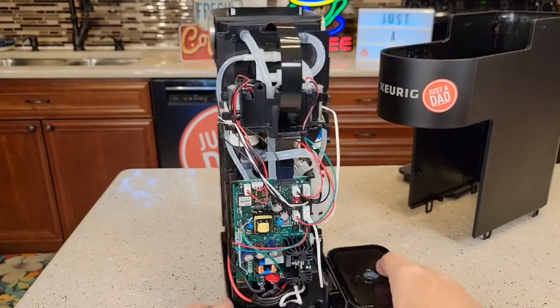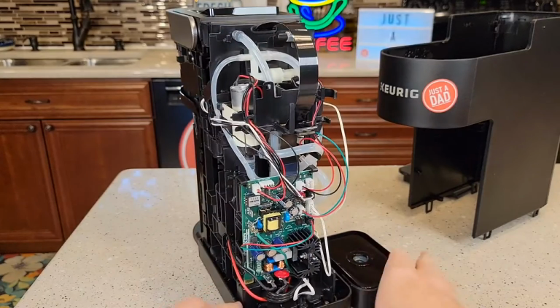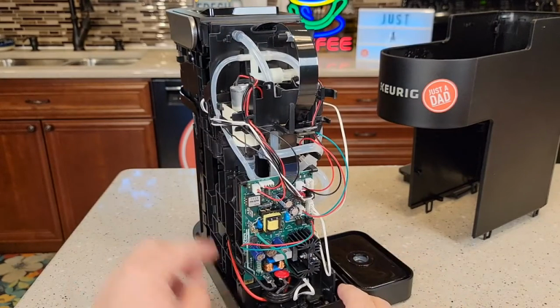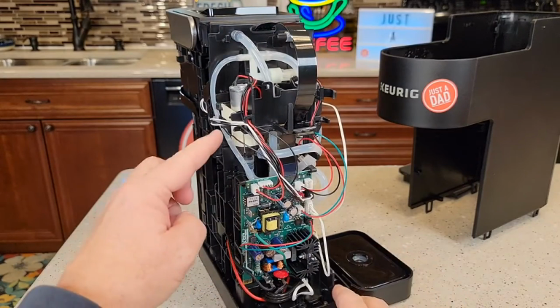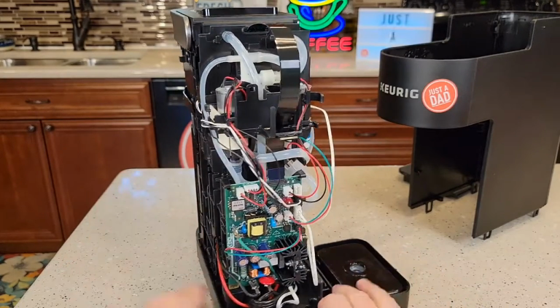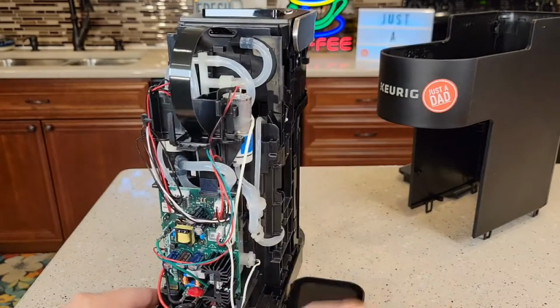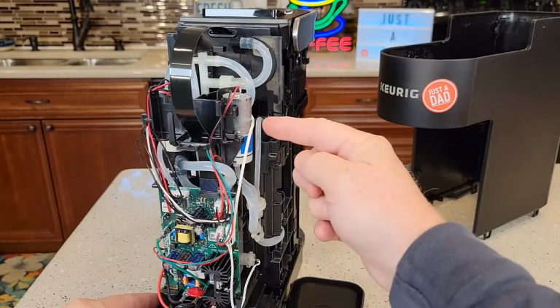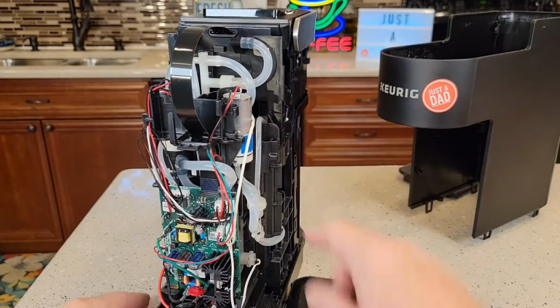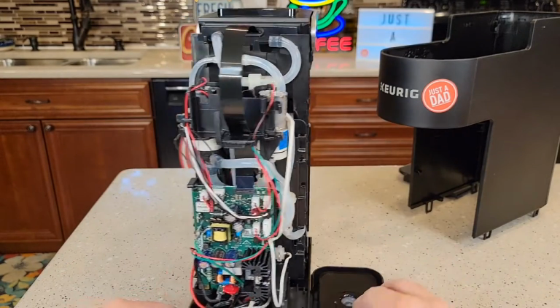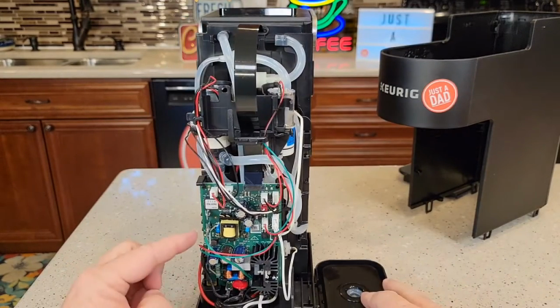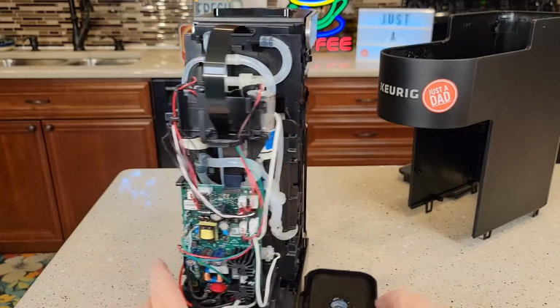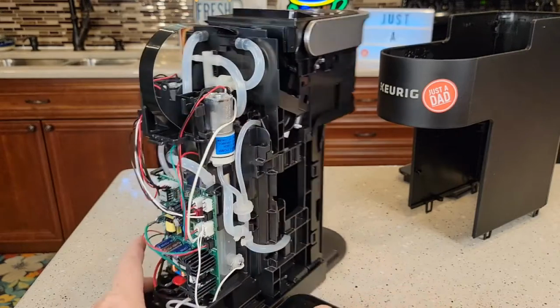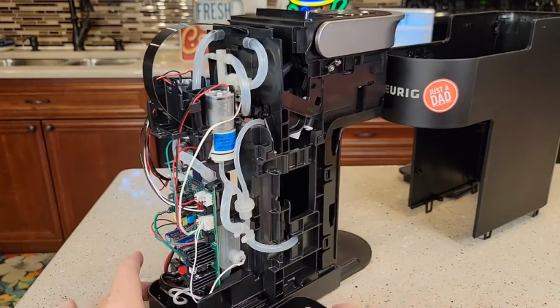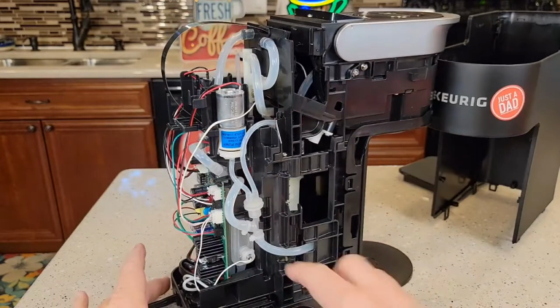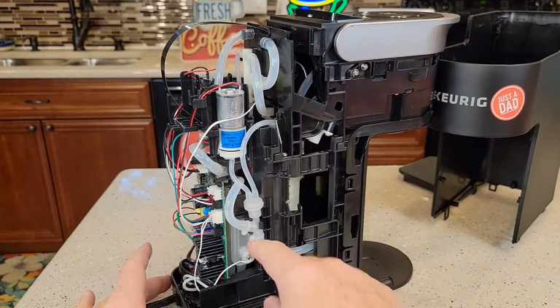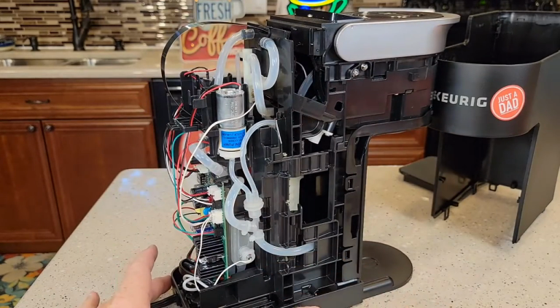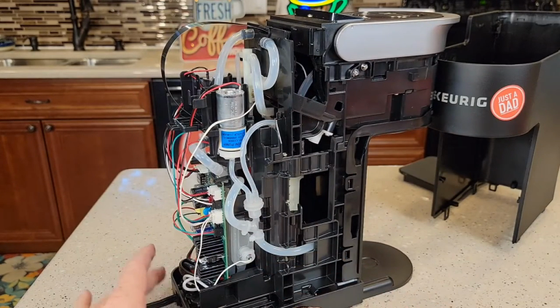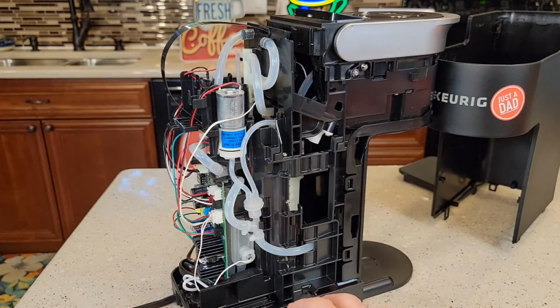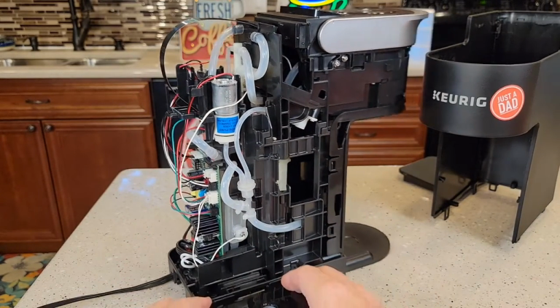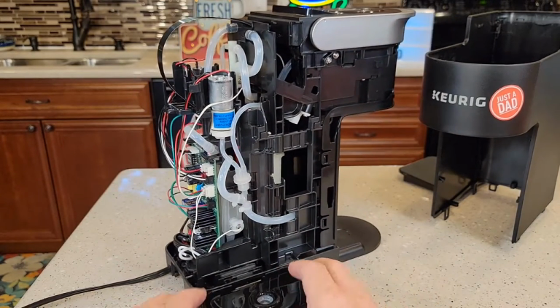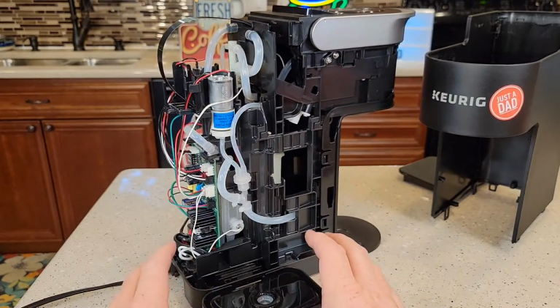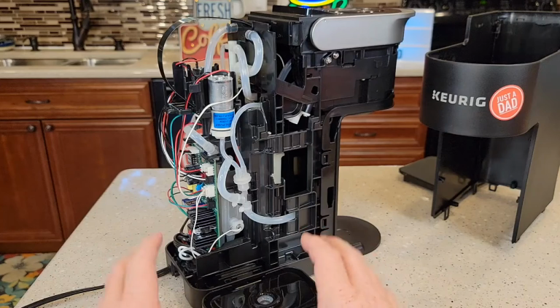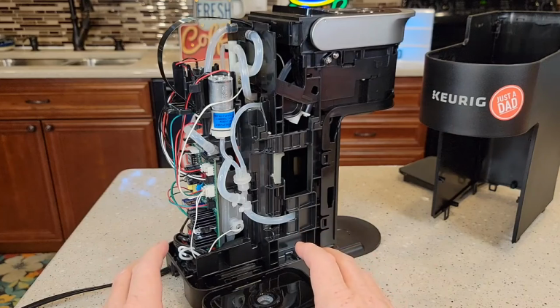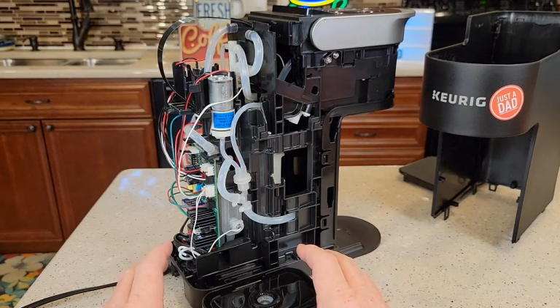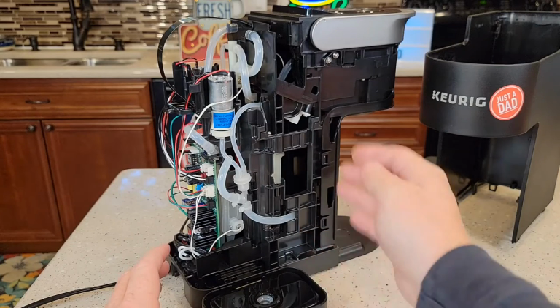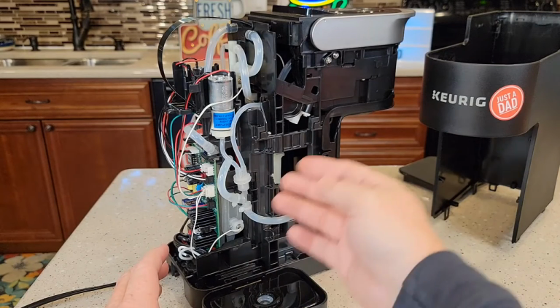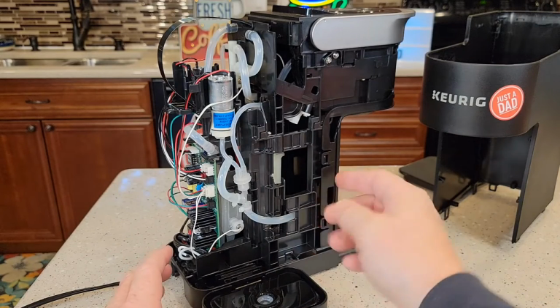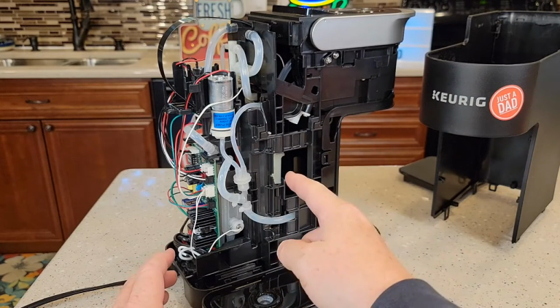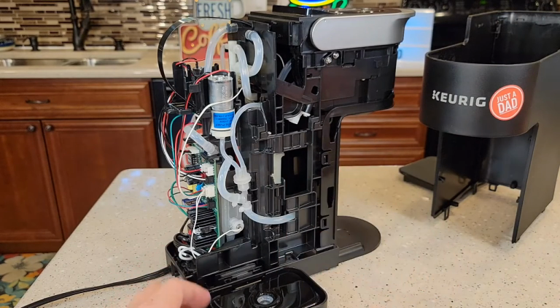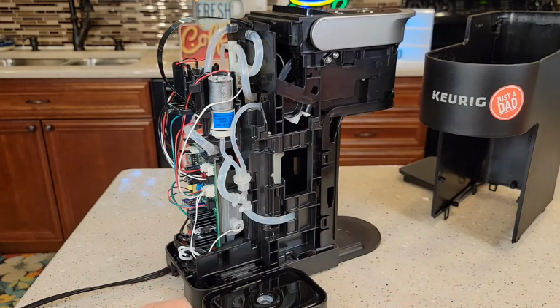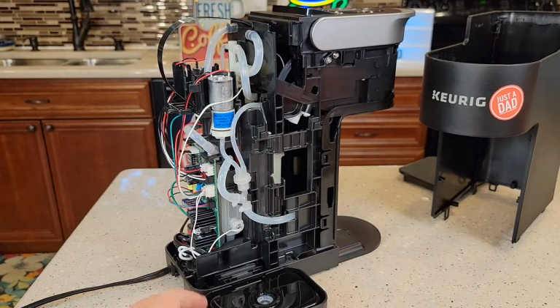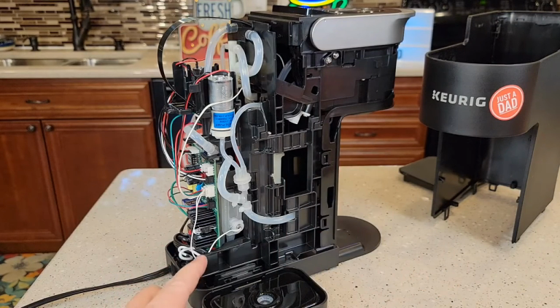Let's take a look at the coffee maker. We've got a water pump, an air pump, a logic board, and our low water sensor. Sometimes the low water sensor doesn't work, and then you can run it dry and that'll cause it to over-temp.